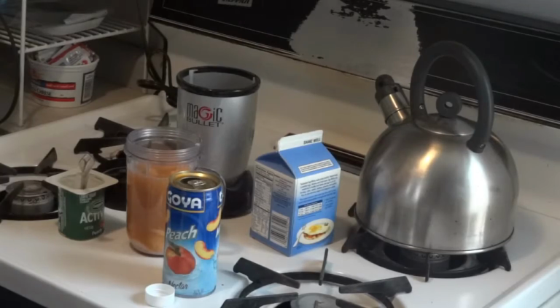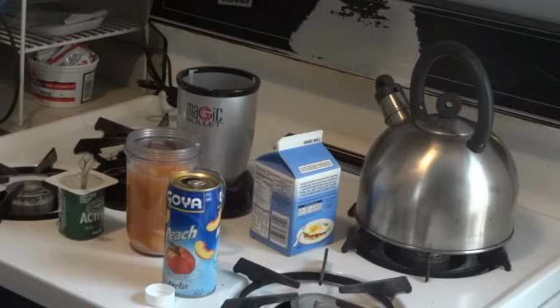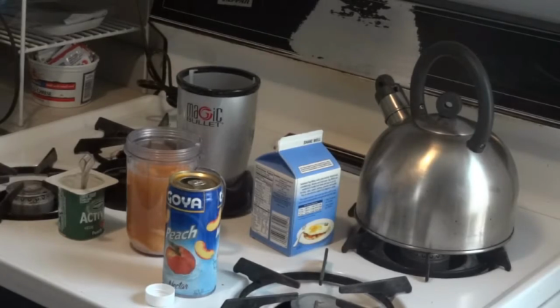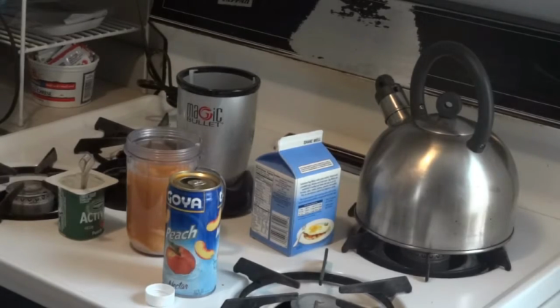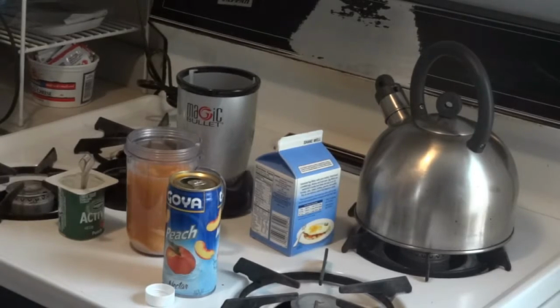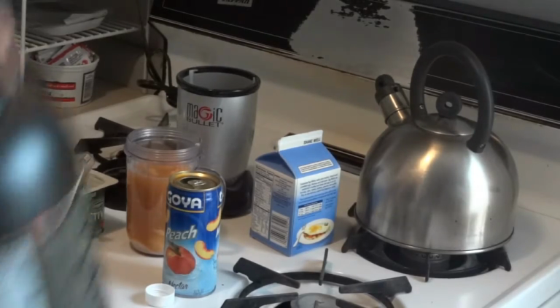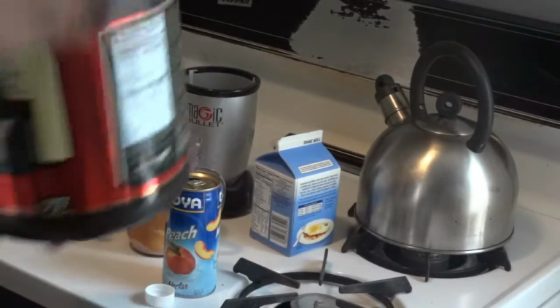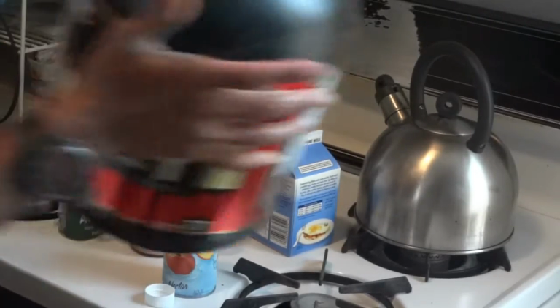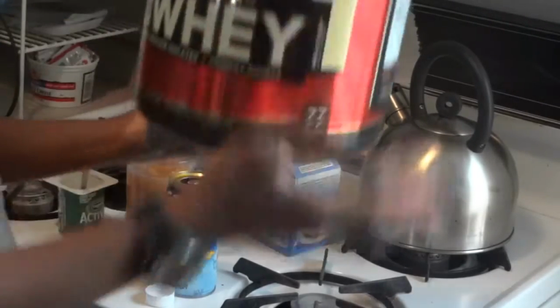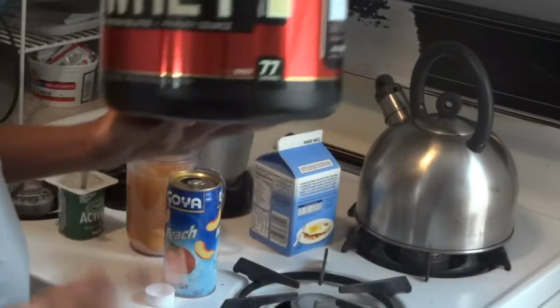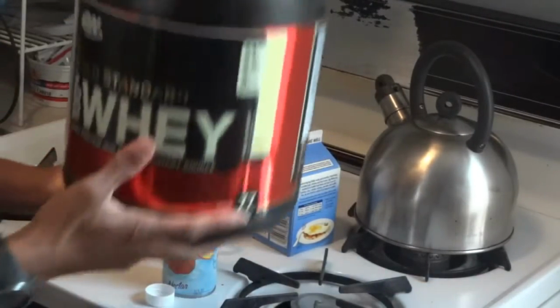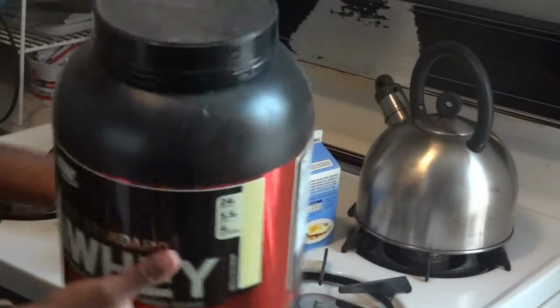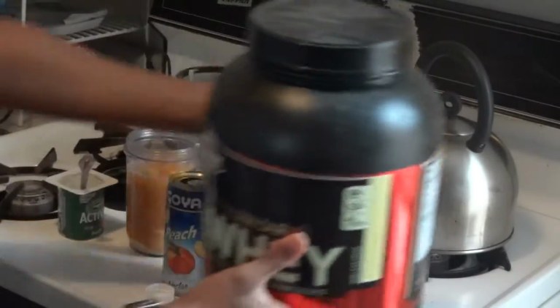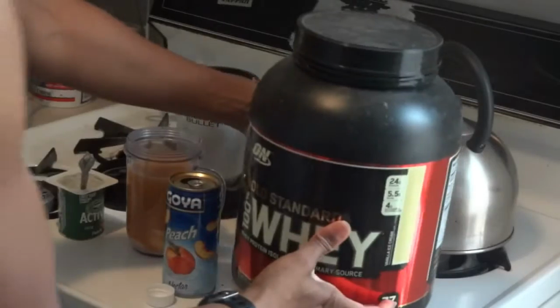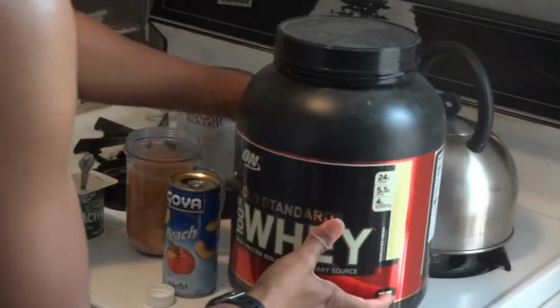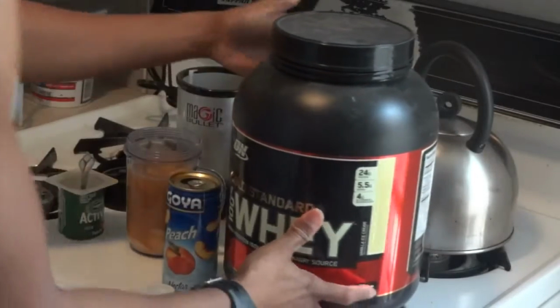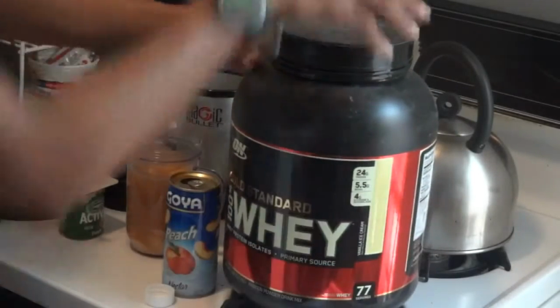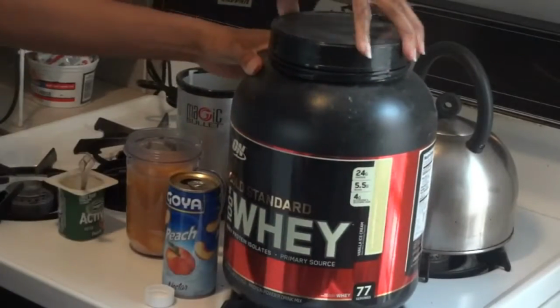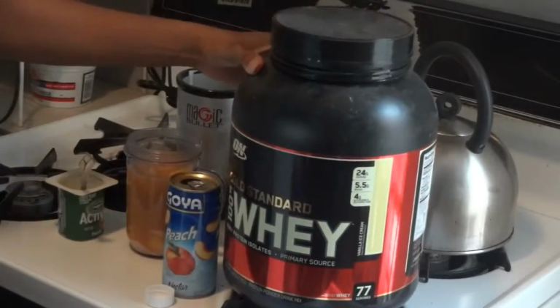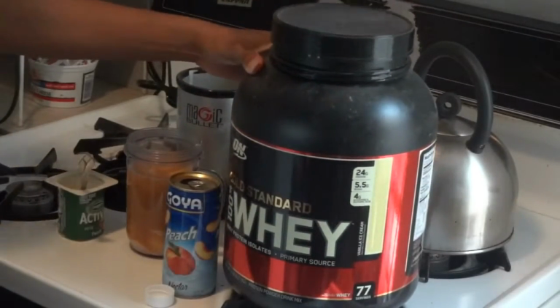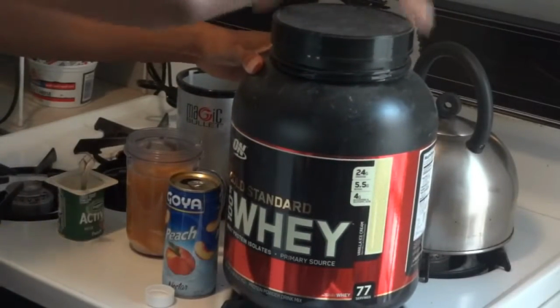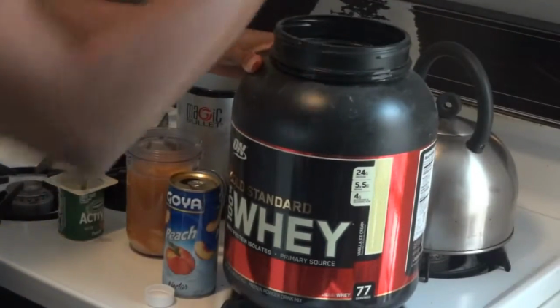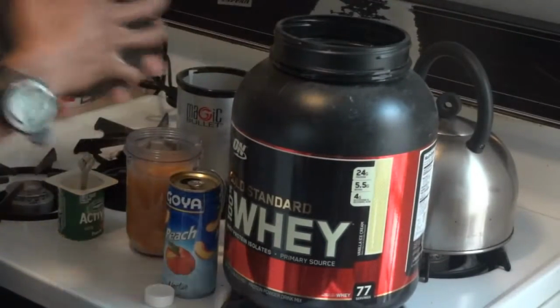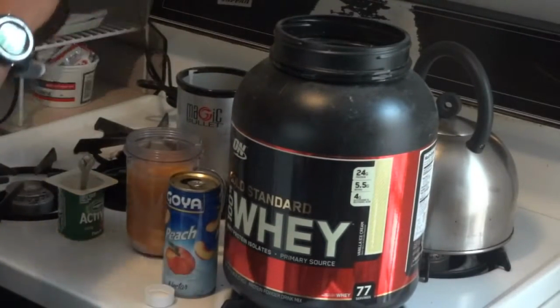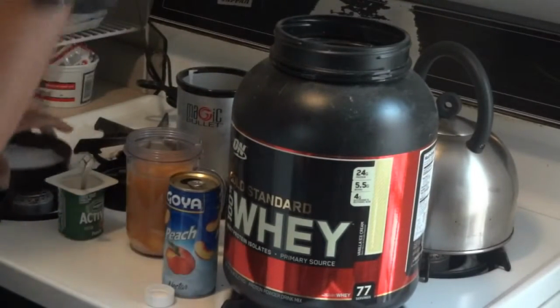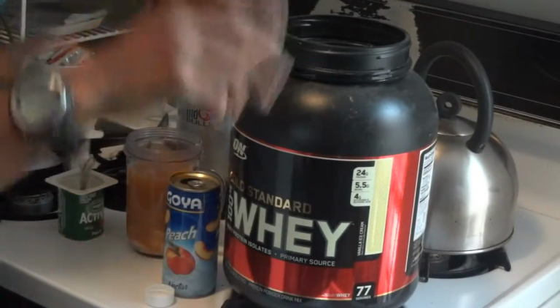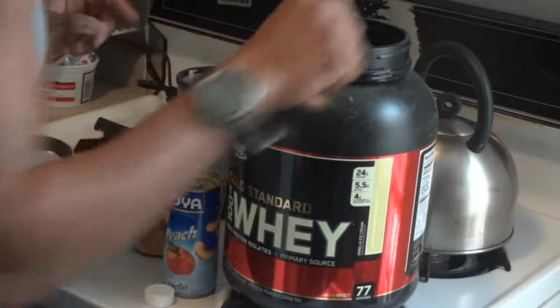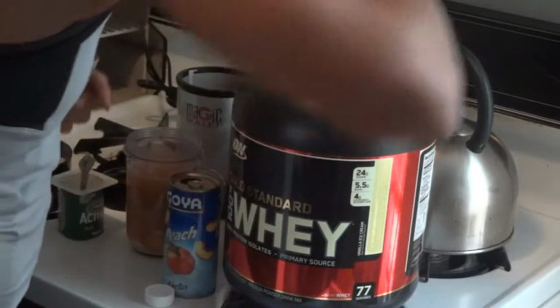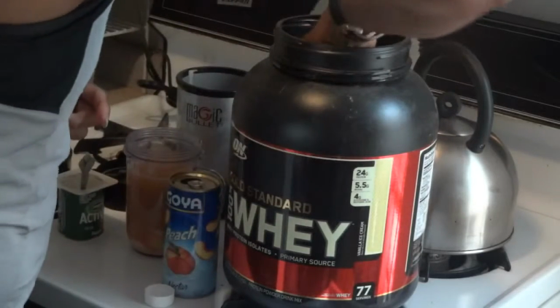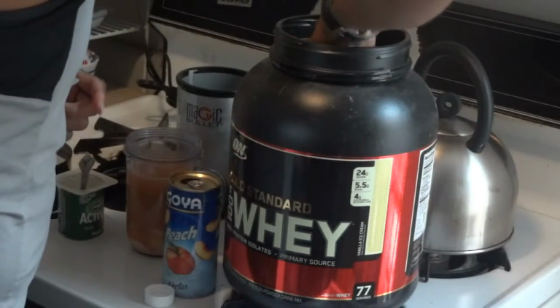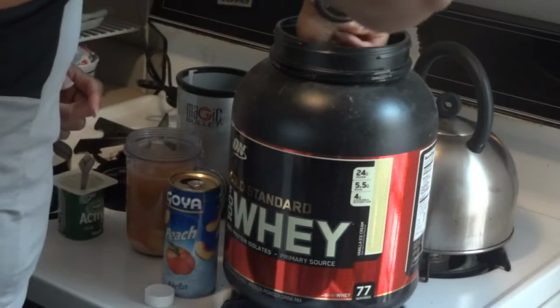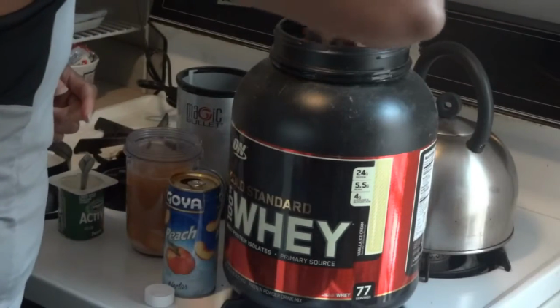This is the most important part because it's post-workout — you need protein. So I'm going to put just one scoop. One scoop is good enough for me.